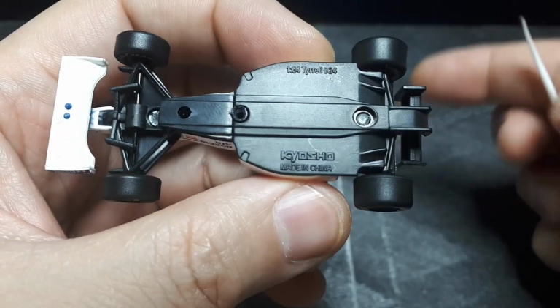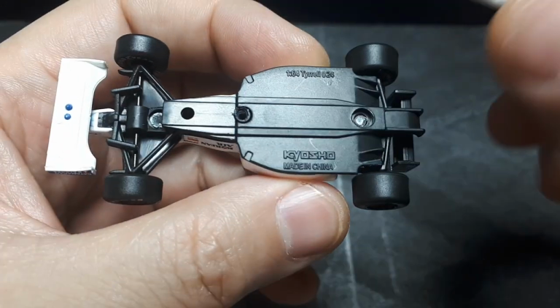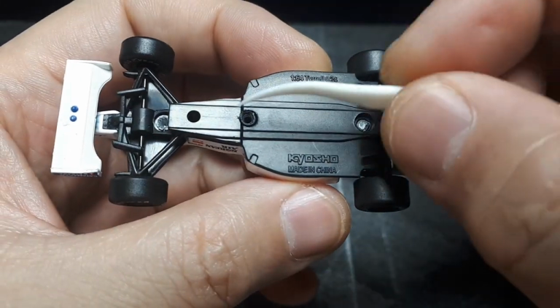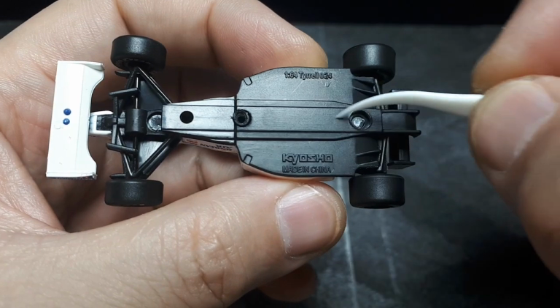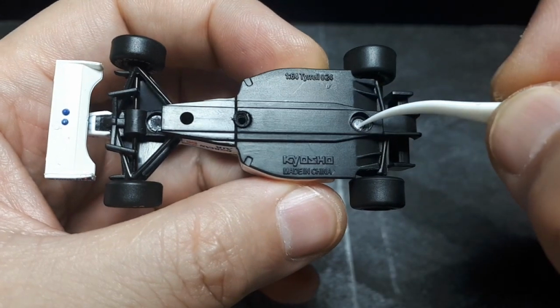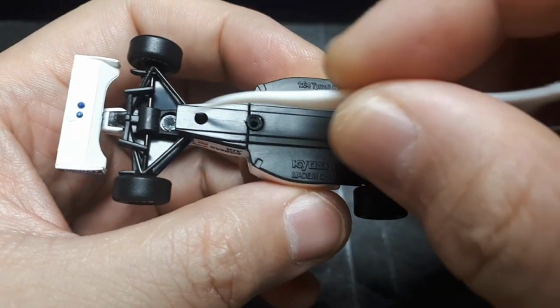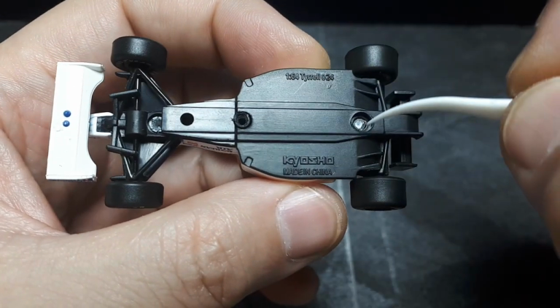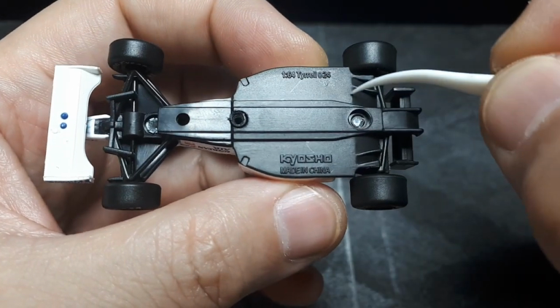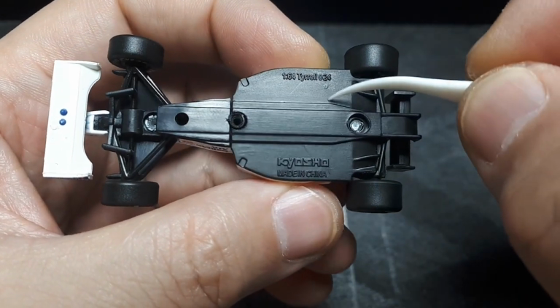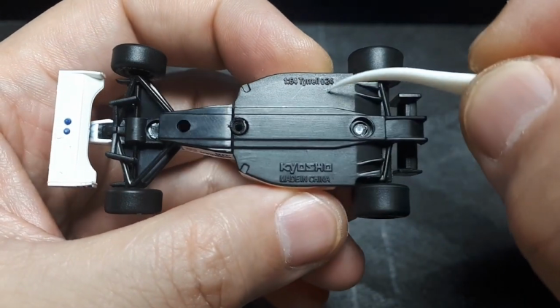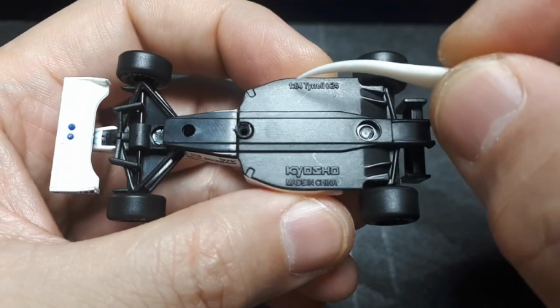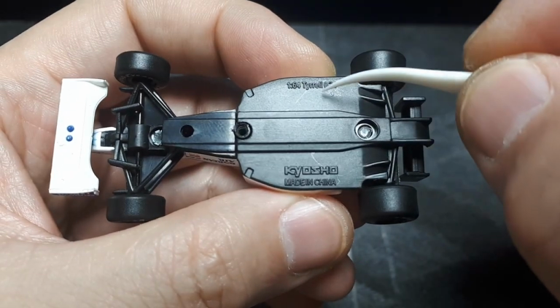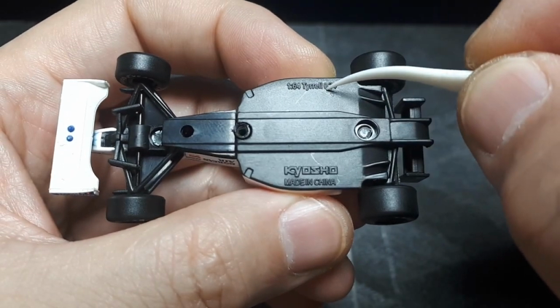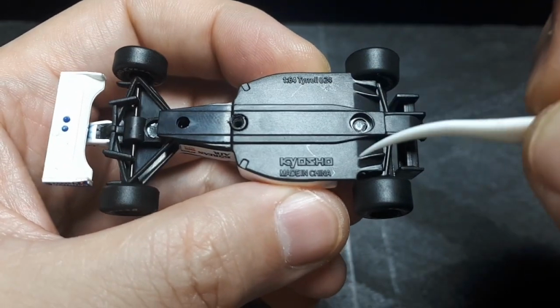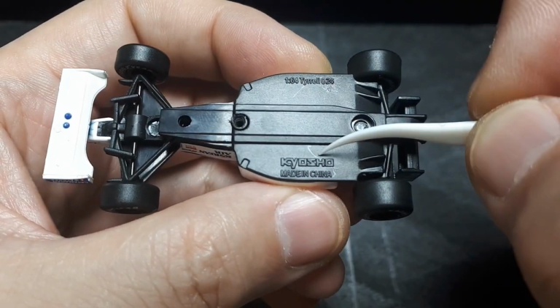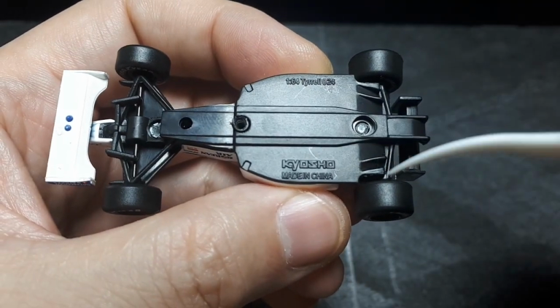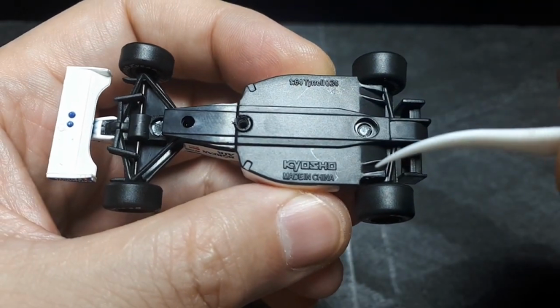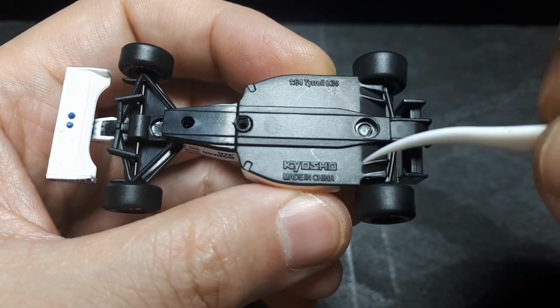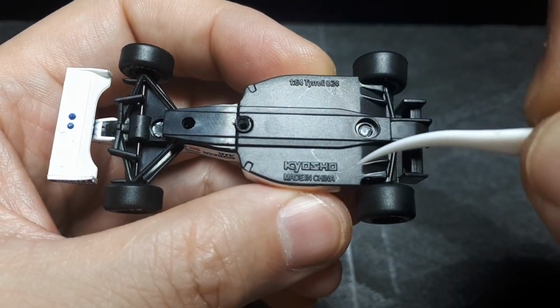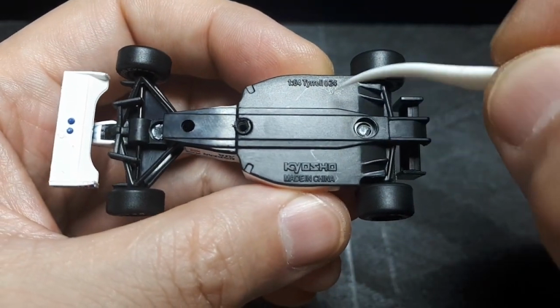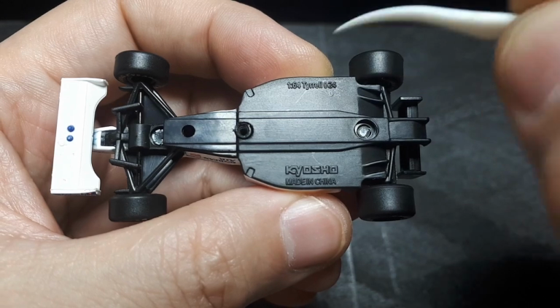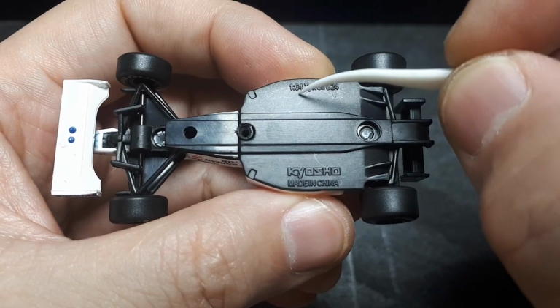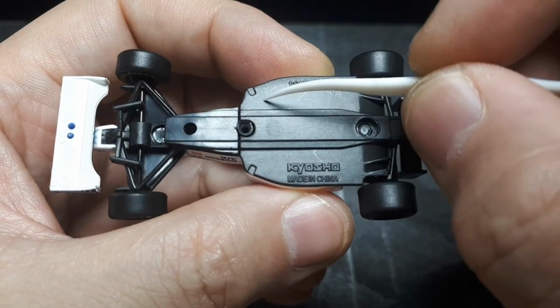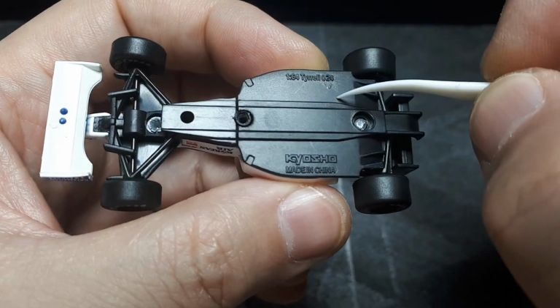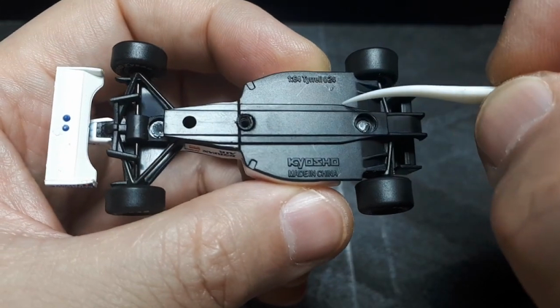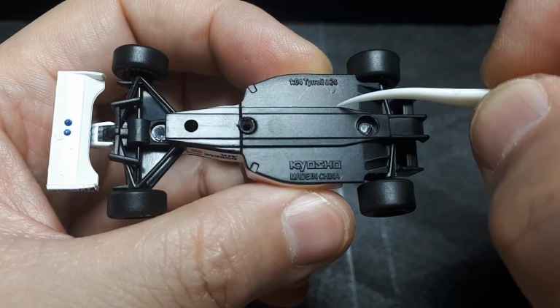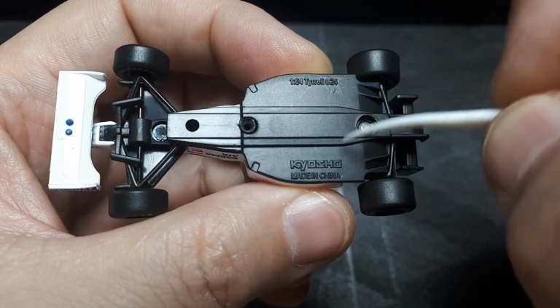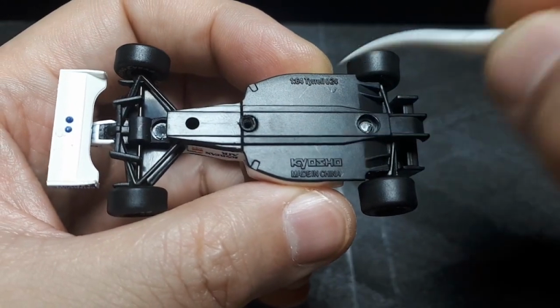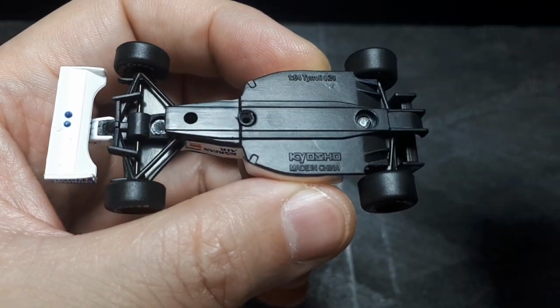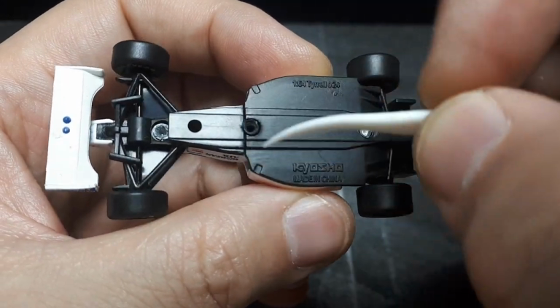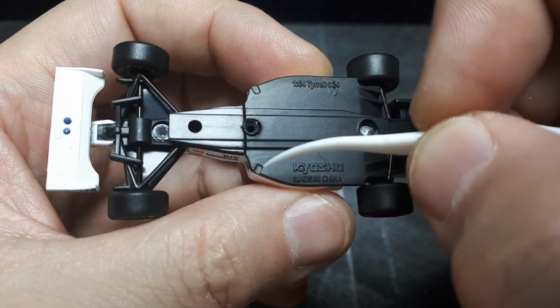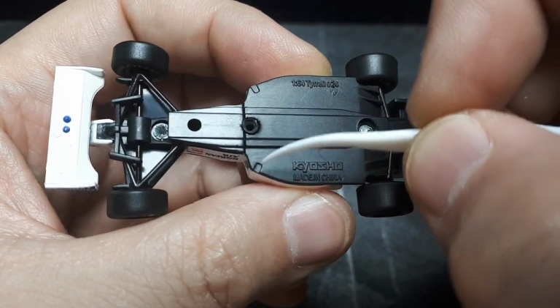The base is plastic, it's pressed fit together. Kyosho tells you the scale, what the car is, and who made it. I only wish they actually wrote the year that it raced, because that would be nice to know.